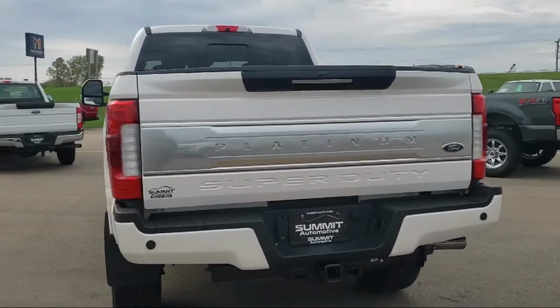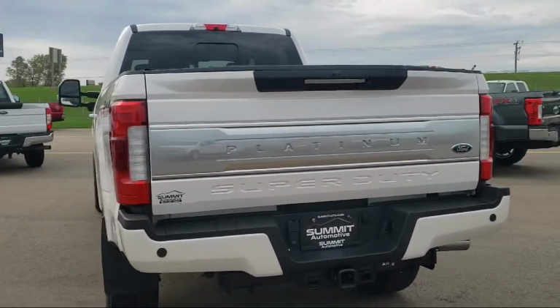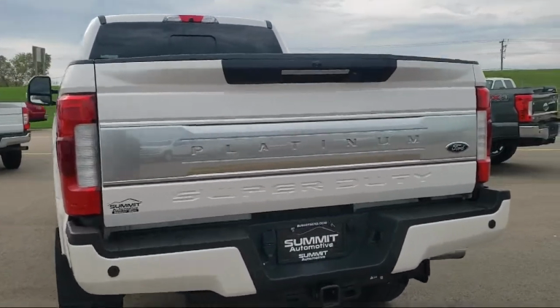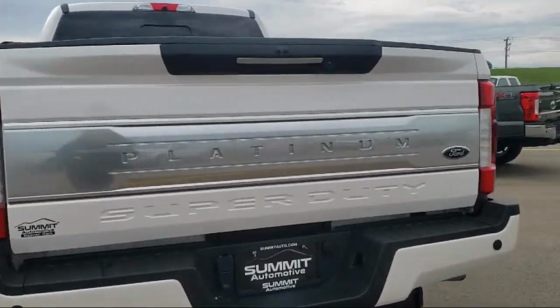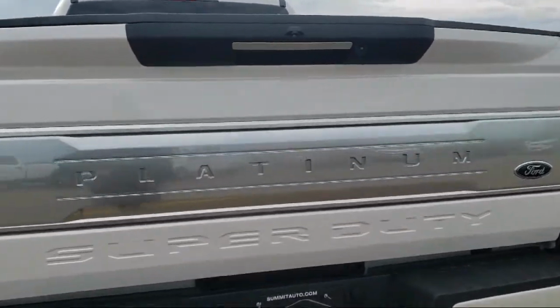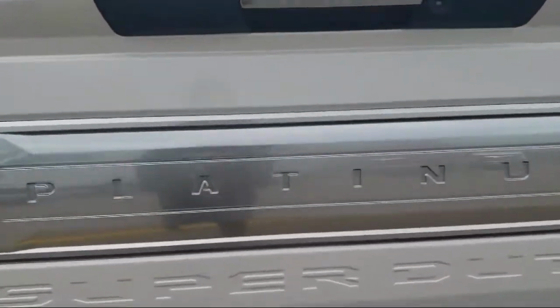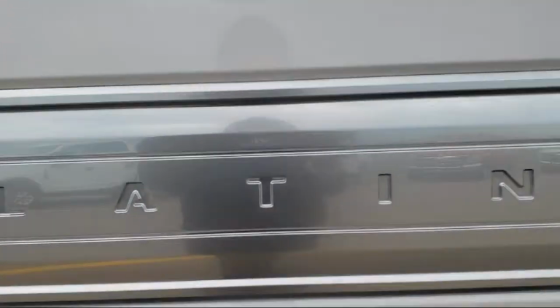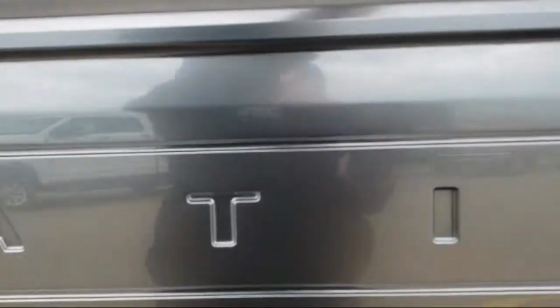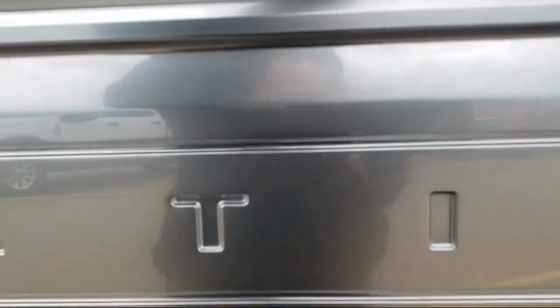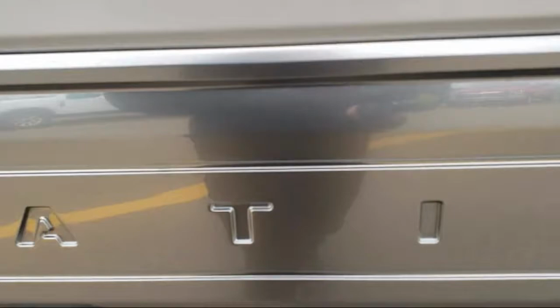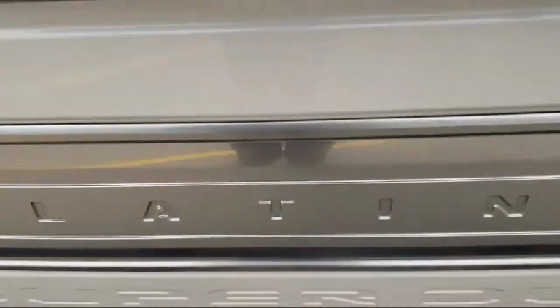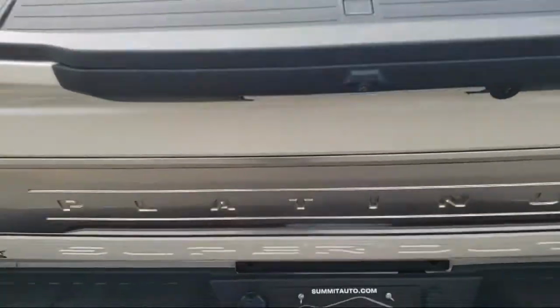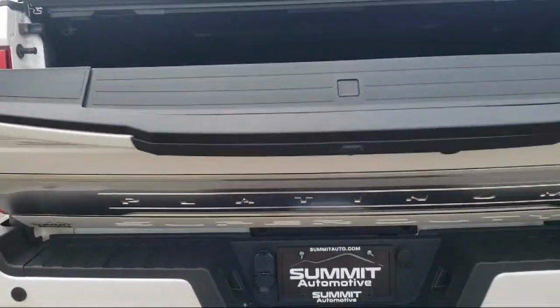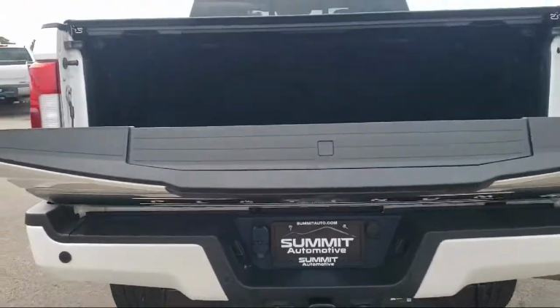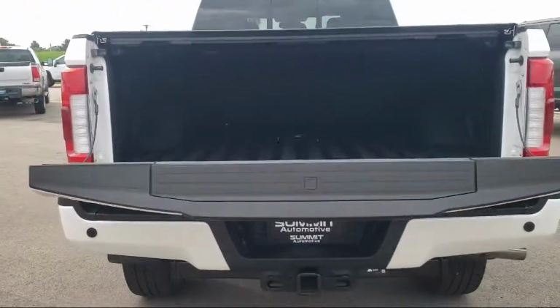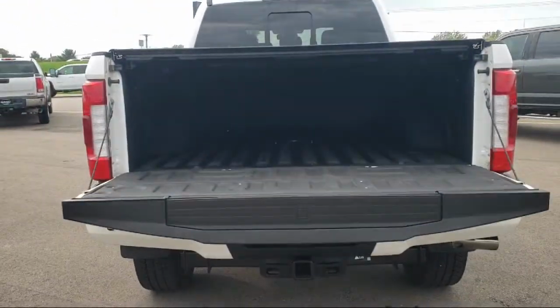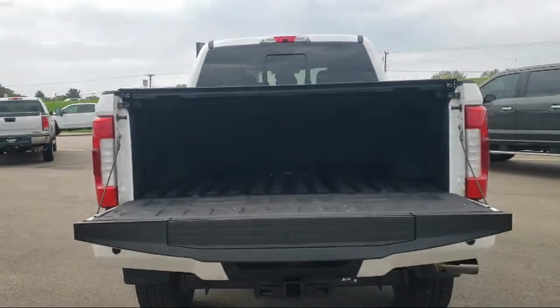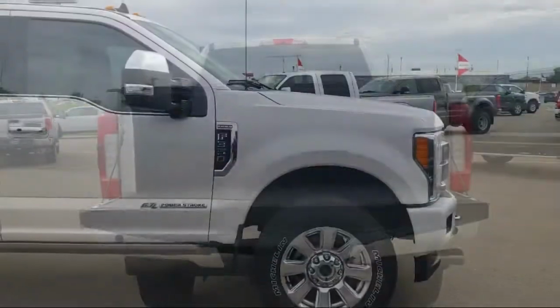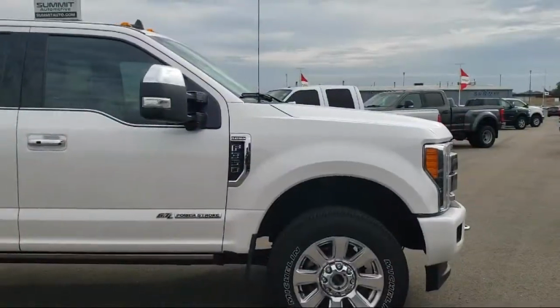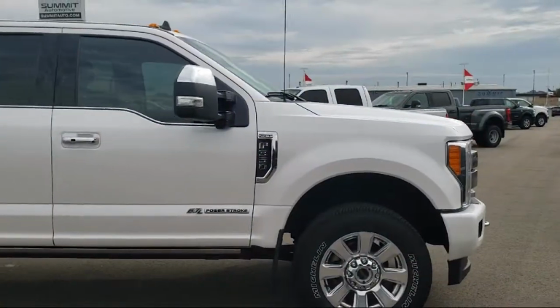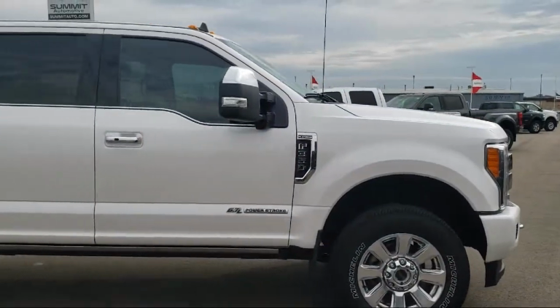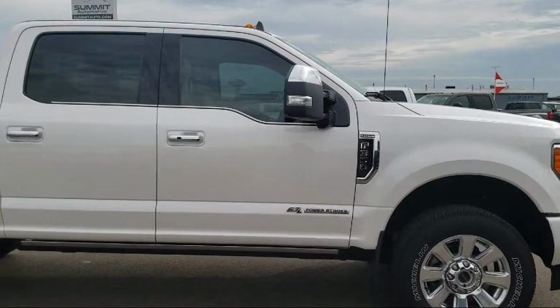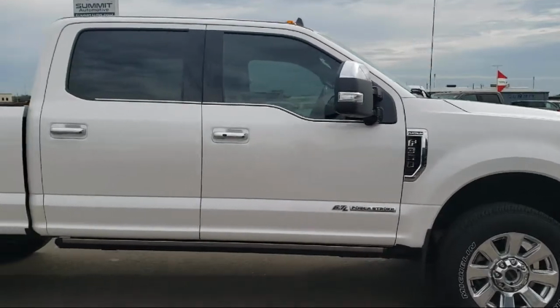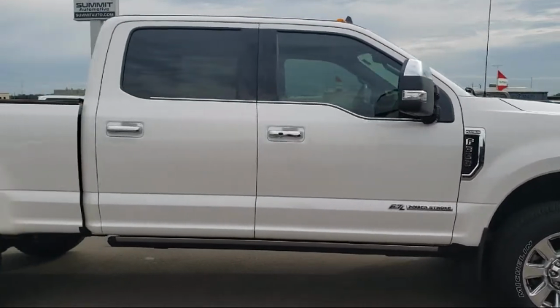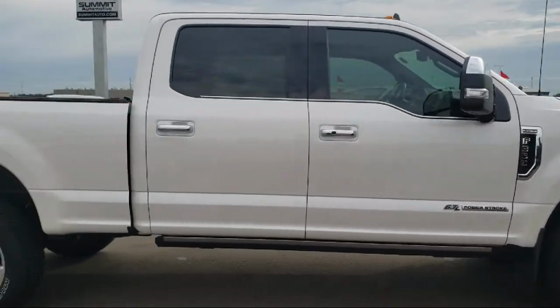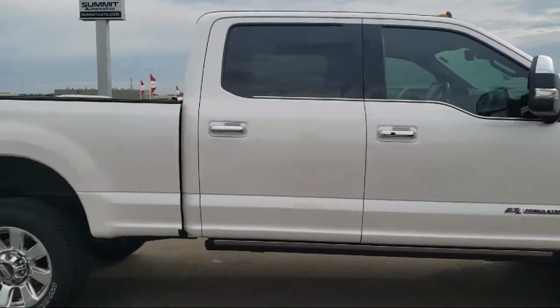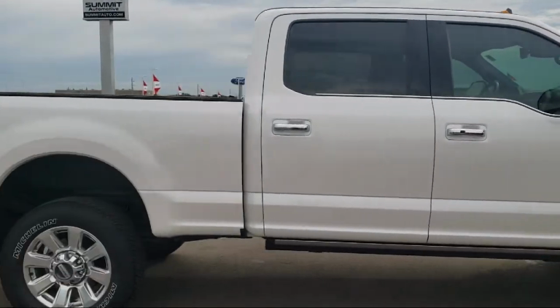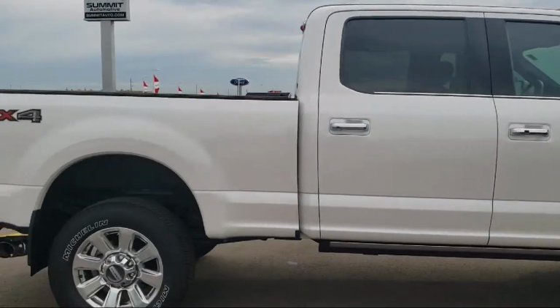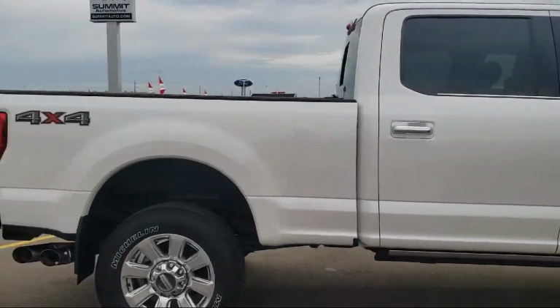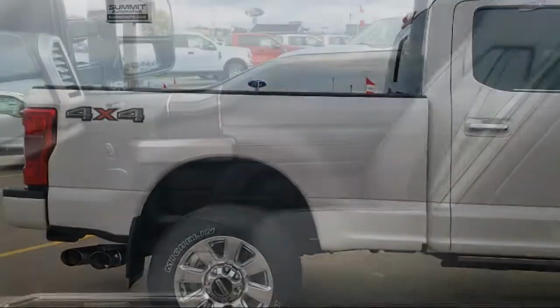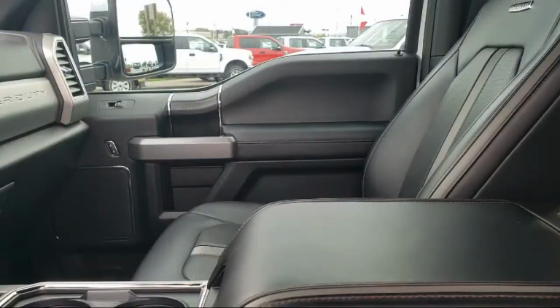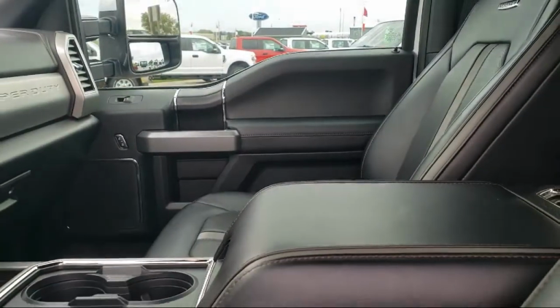It also features a split fold-down rear seat, air conditioning, tire pressure monitoring system, traction control, anti-lock braking, overhead console, and overhead airbag, and has less than 50,000 miles on the odometer.